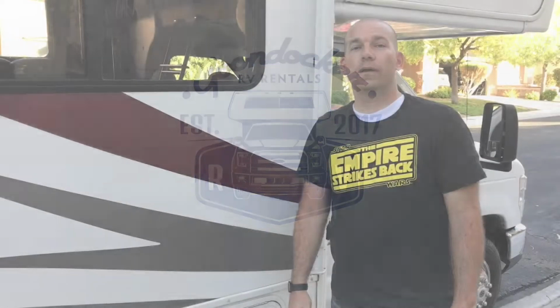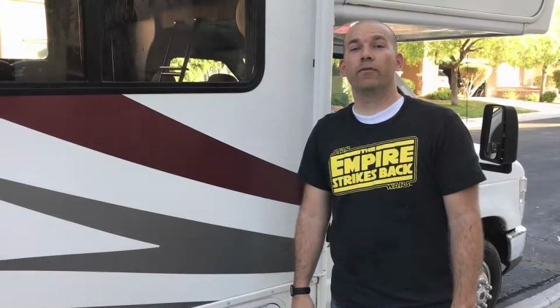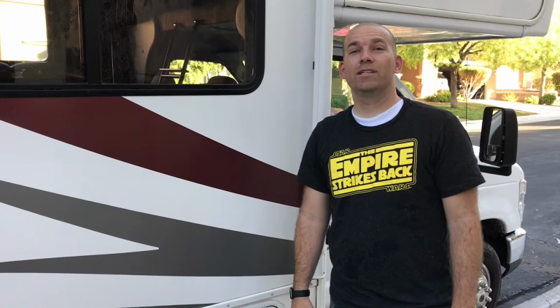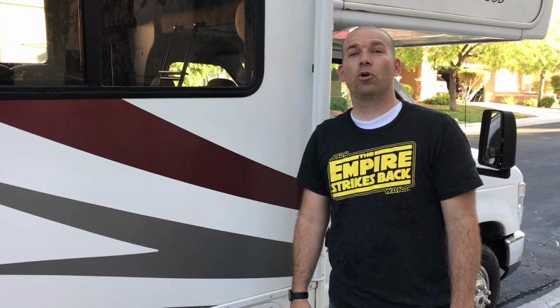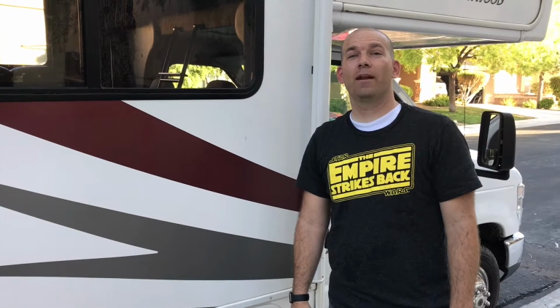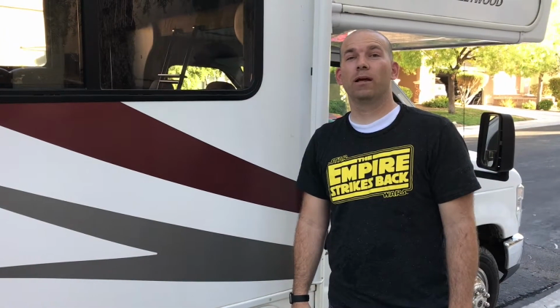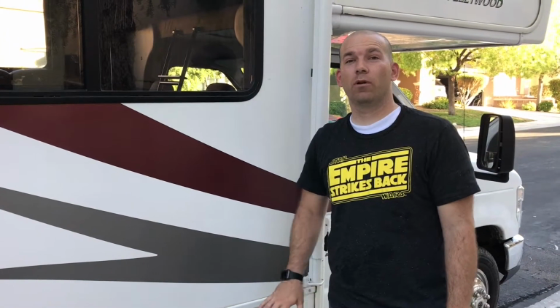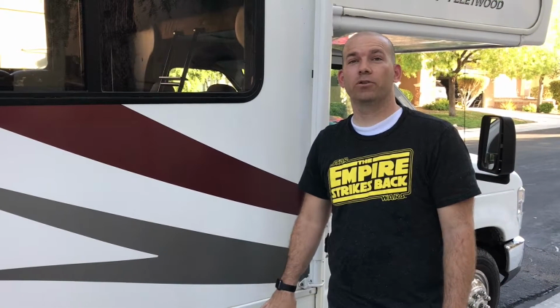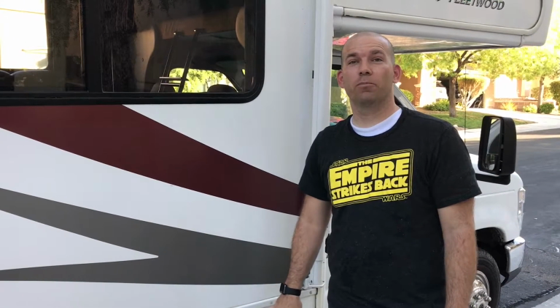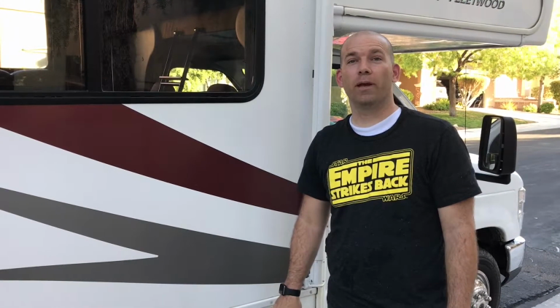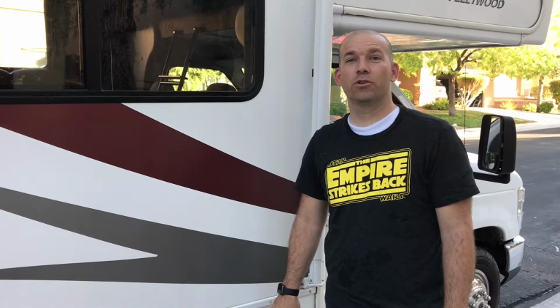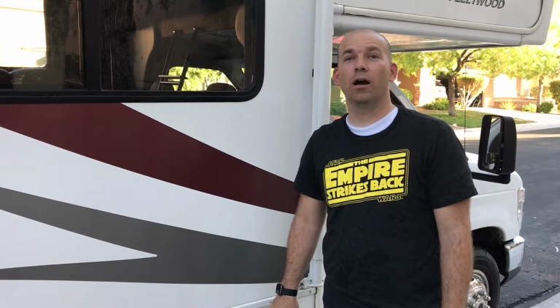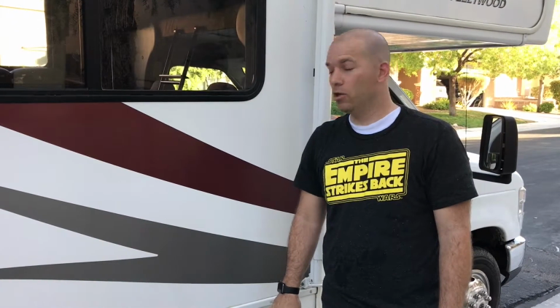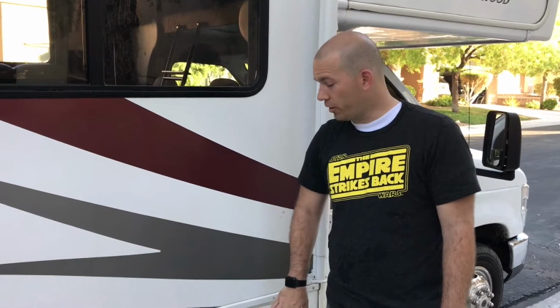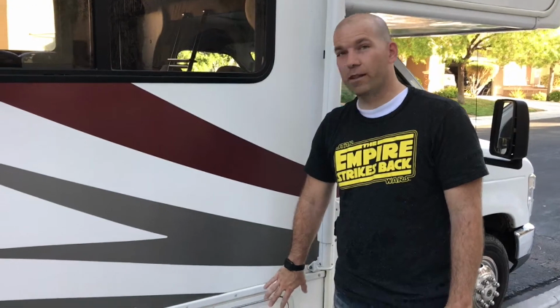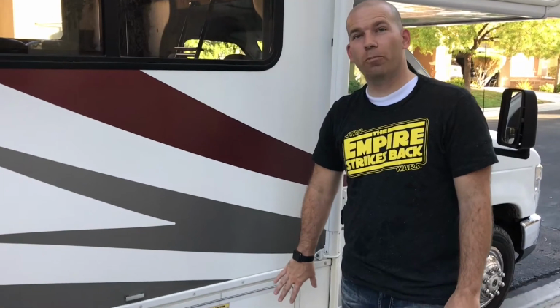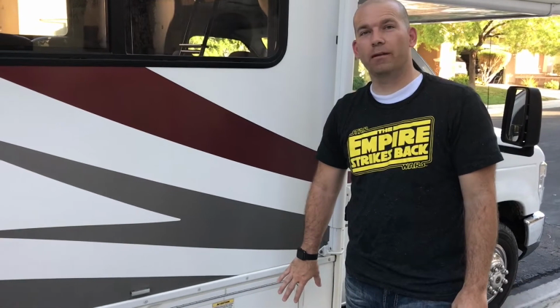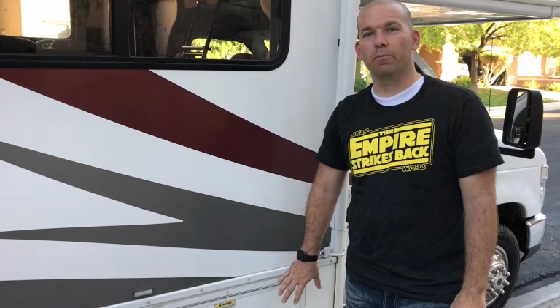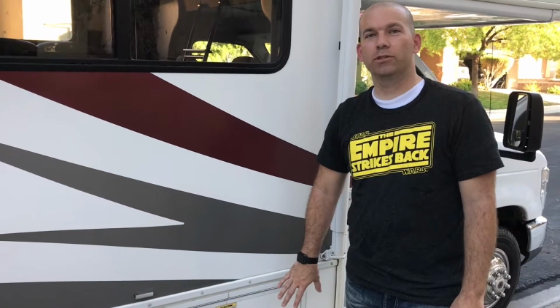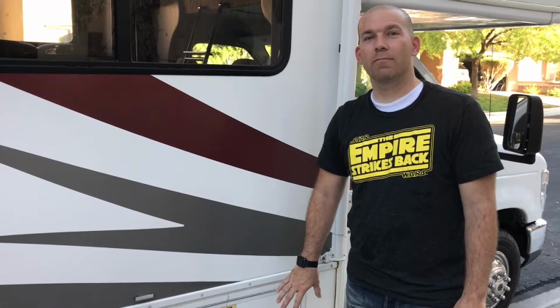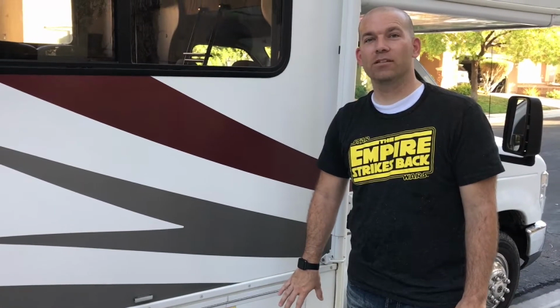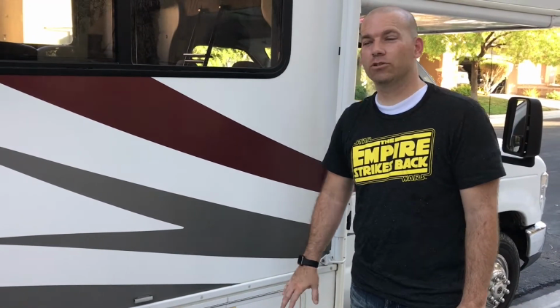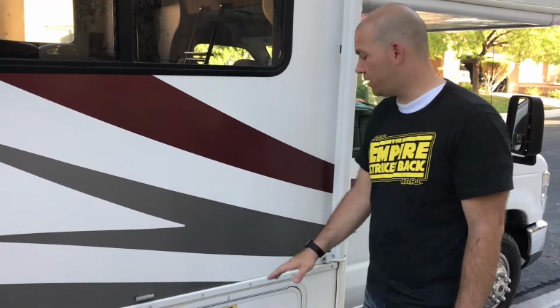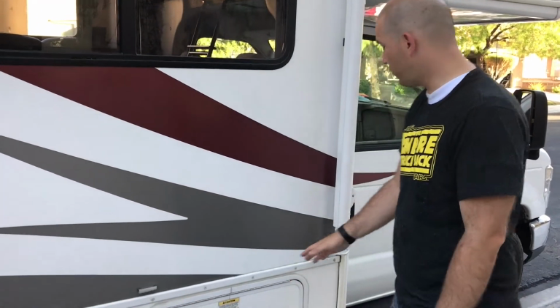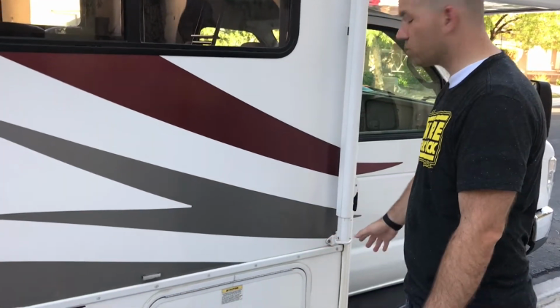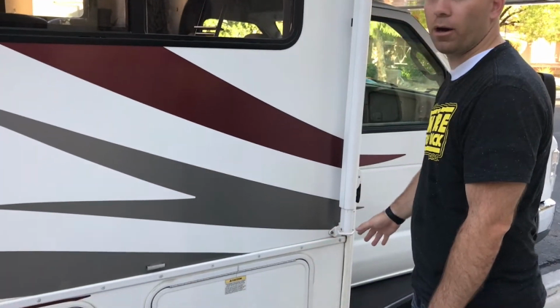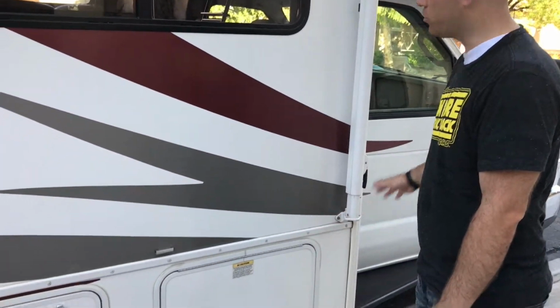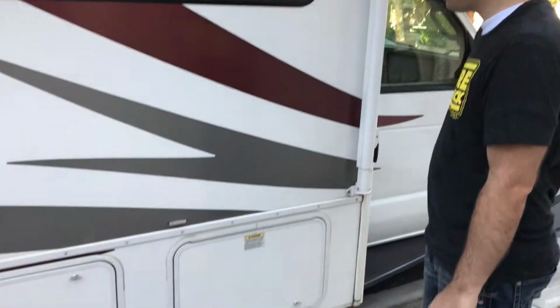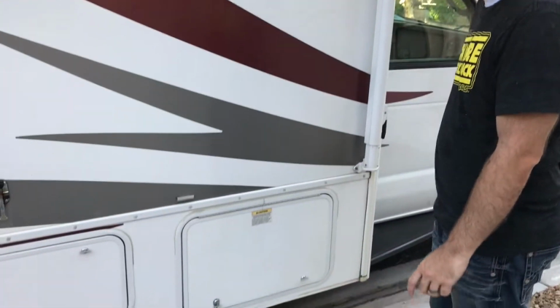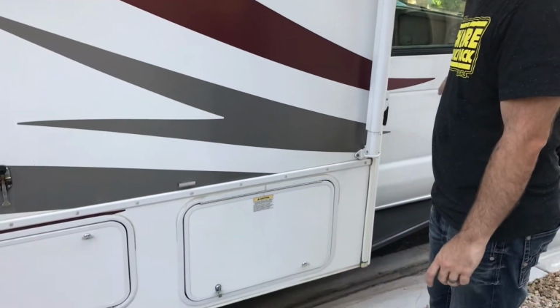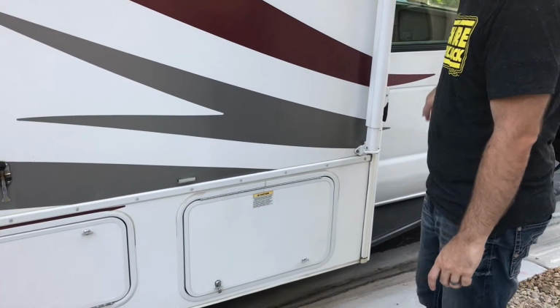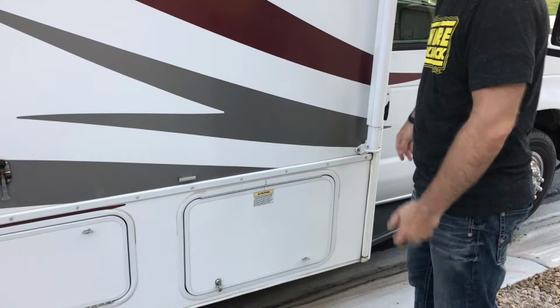Whenever you use any propane appliance, you want to make sure that your propane is turned on. You've got to find the propane compartment, which is on the passenger side — it's the front-most compartment, right behind the passenger side door.